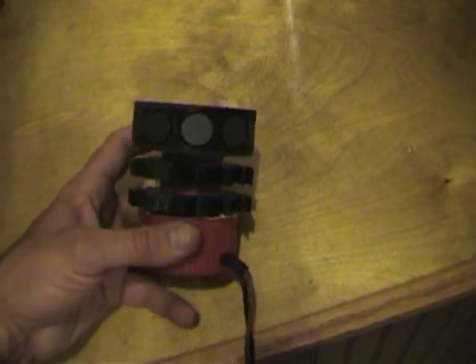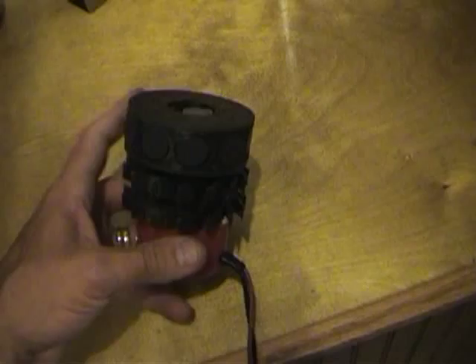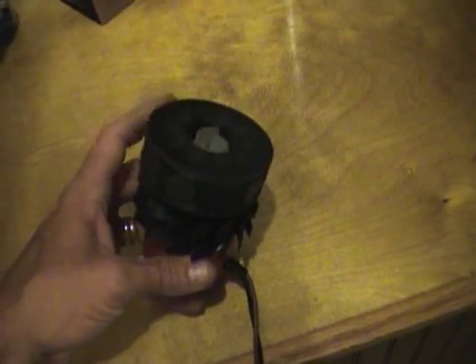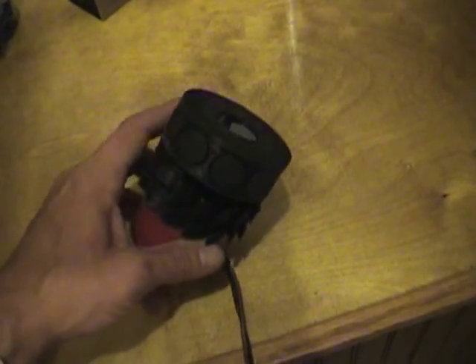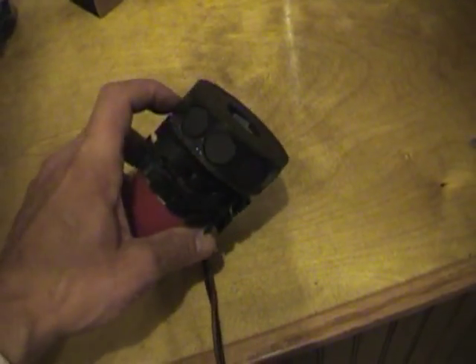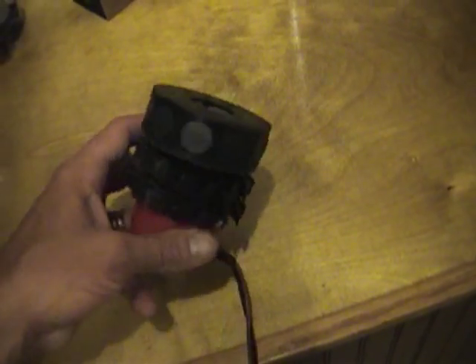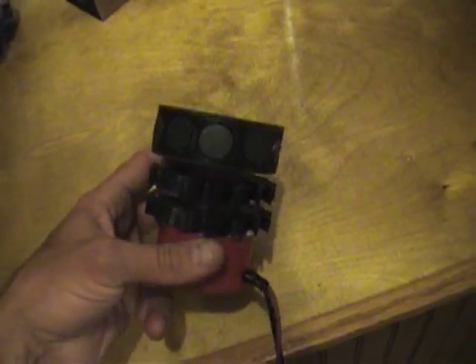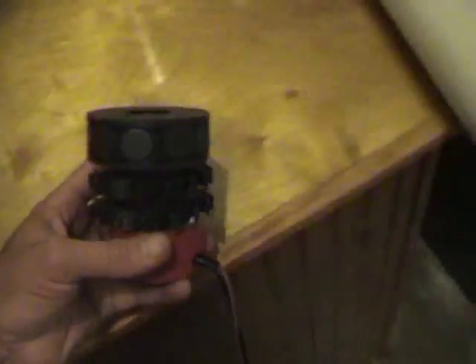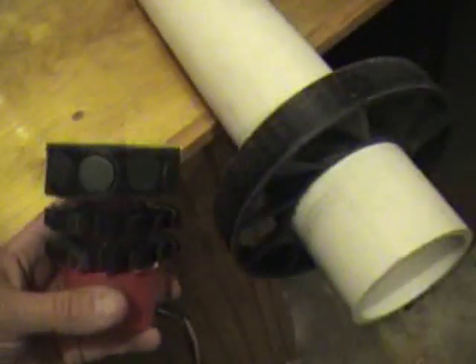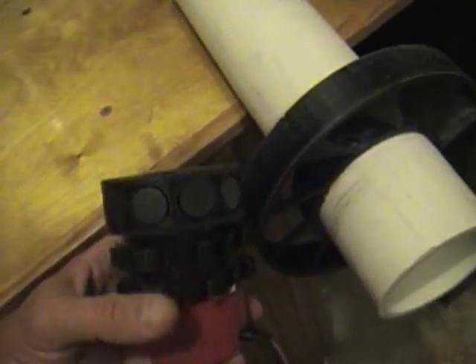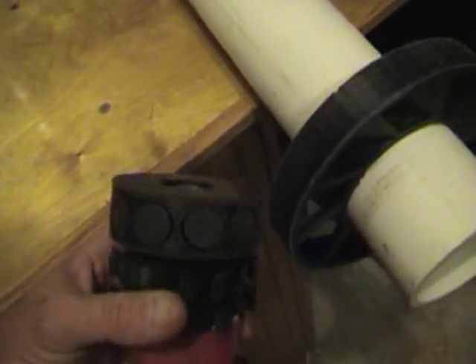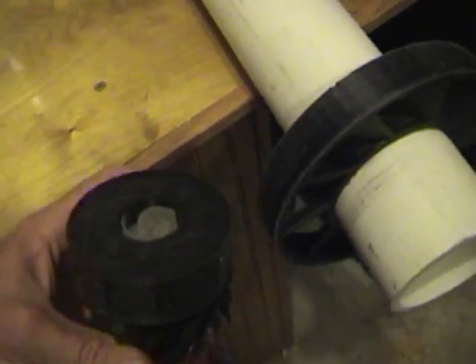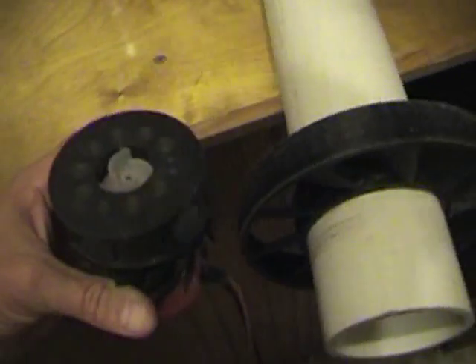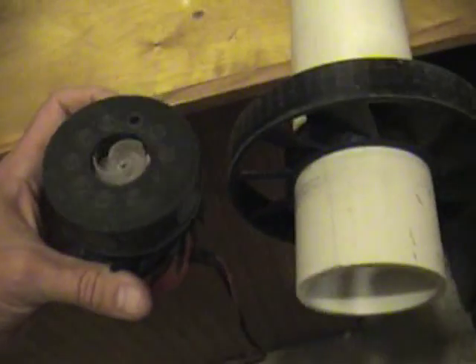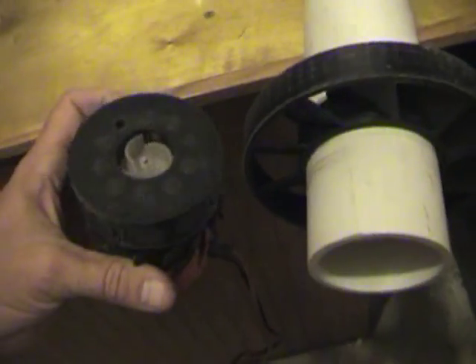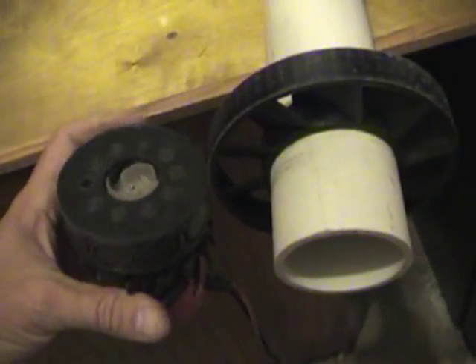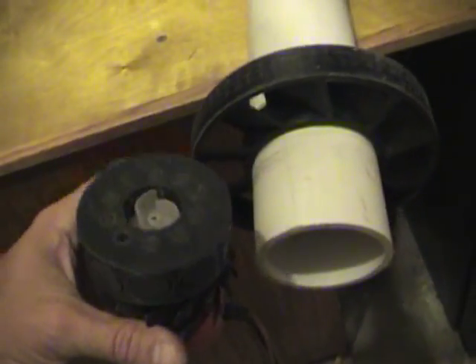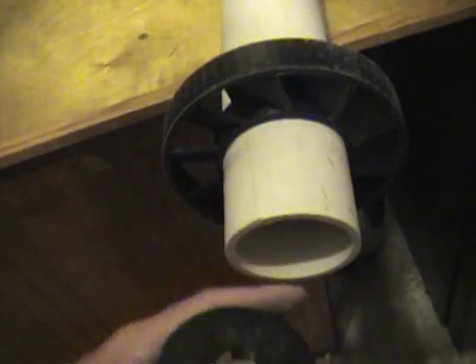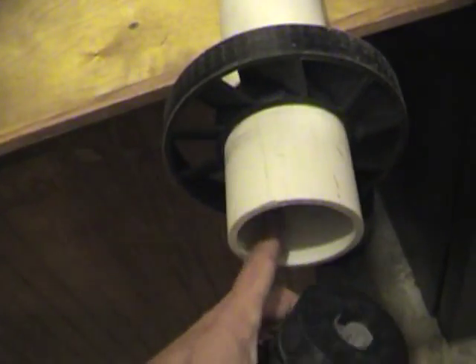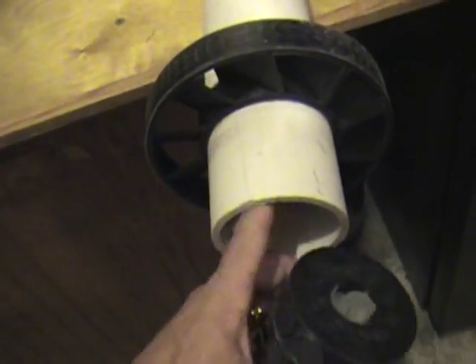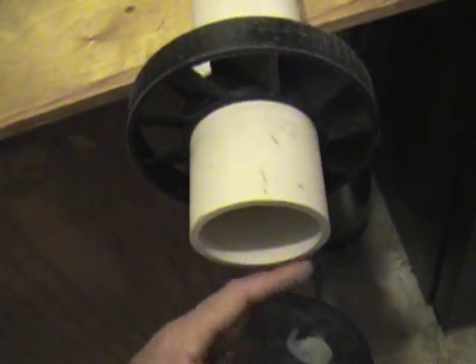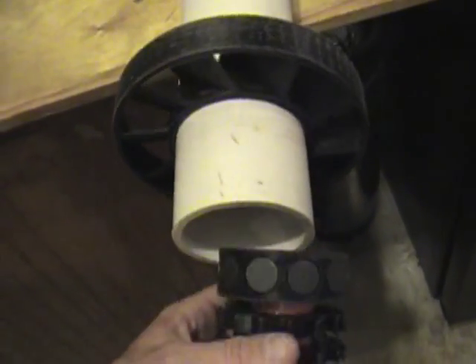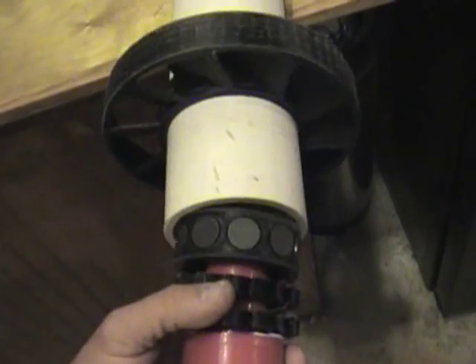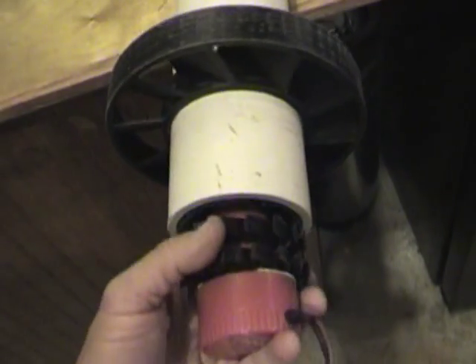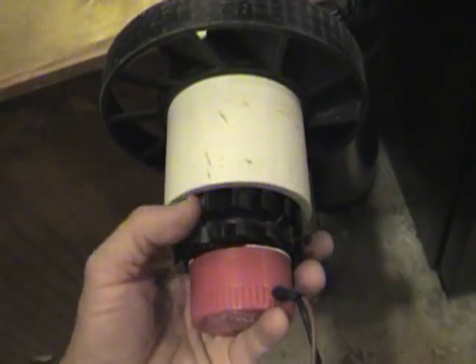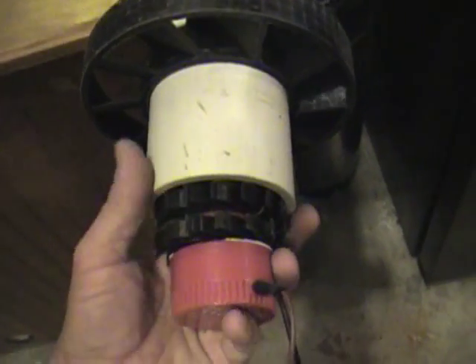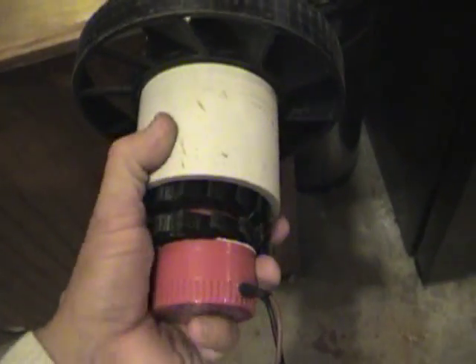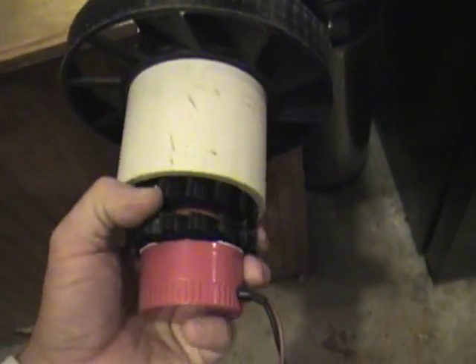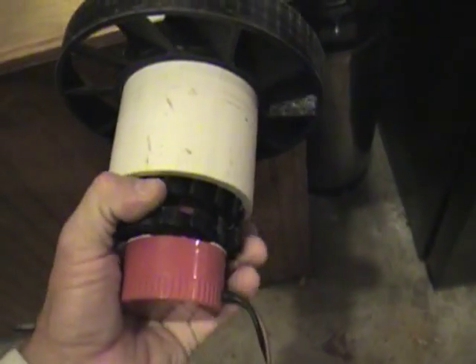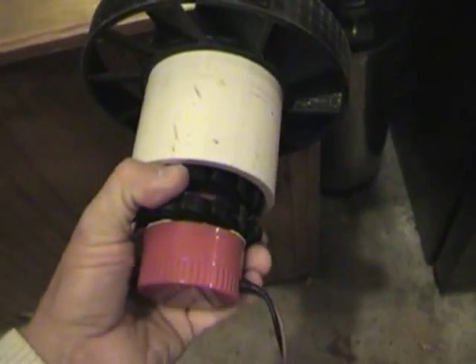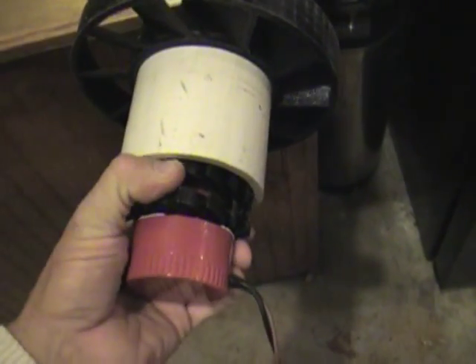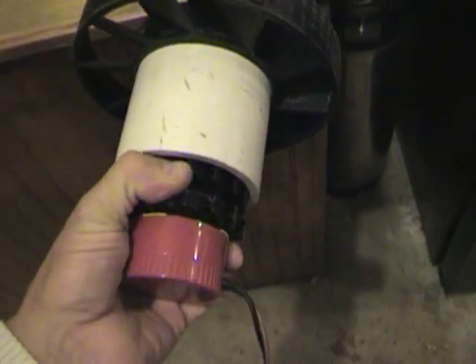The magnets are in here. They are just sitting in there loosely, so as it spins inside for test version 1.0 it is just going to slide on the inside and cause a lot of friction, but I just want to test and see if it is going to work.